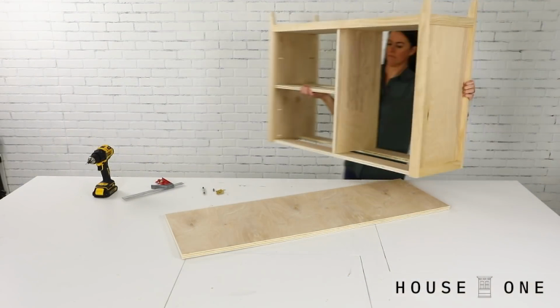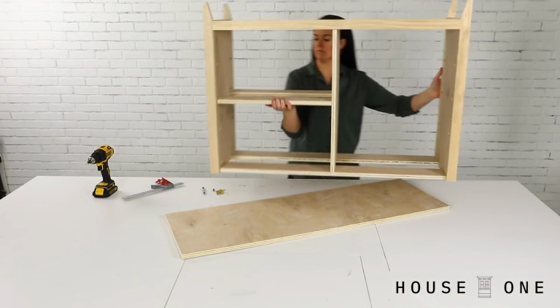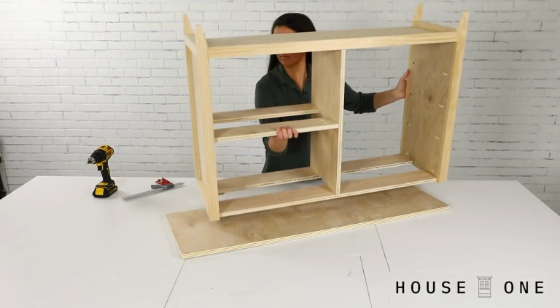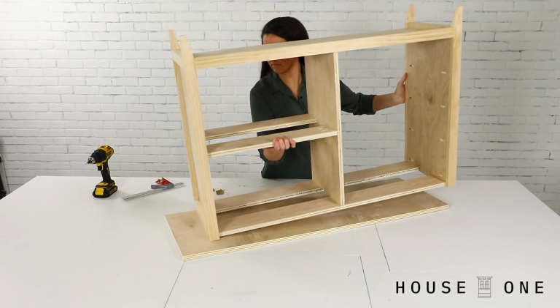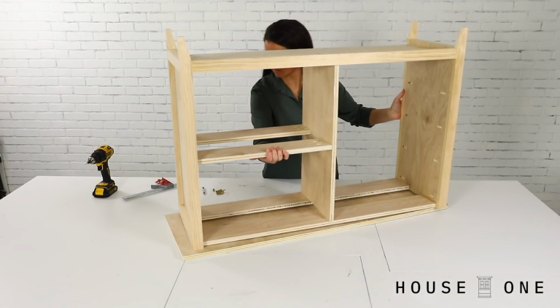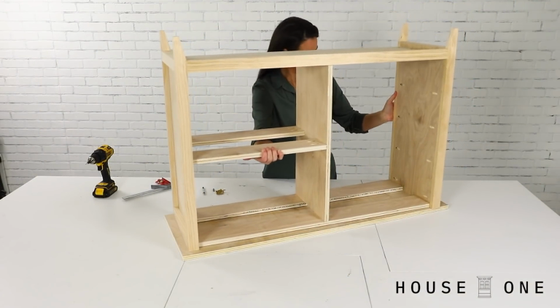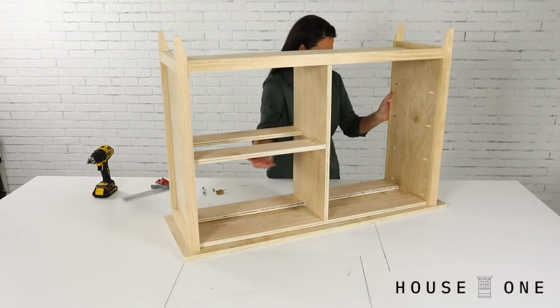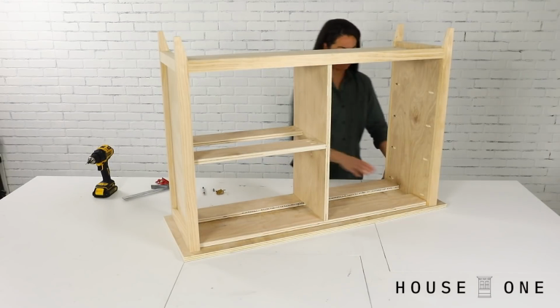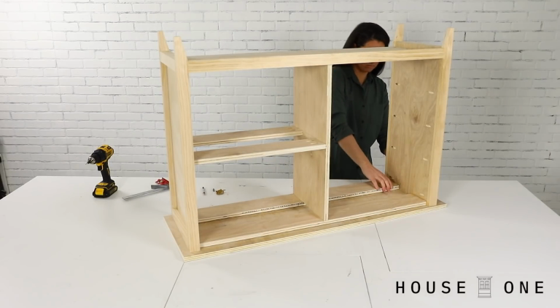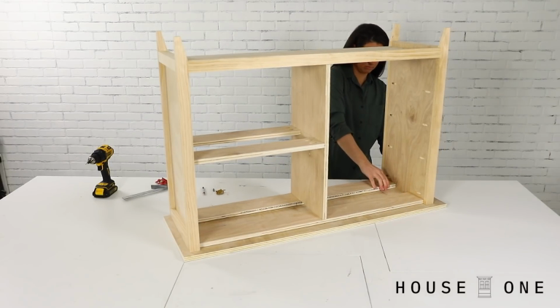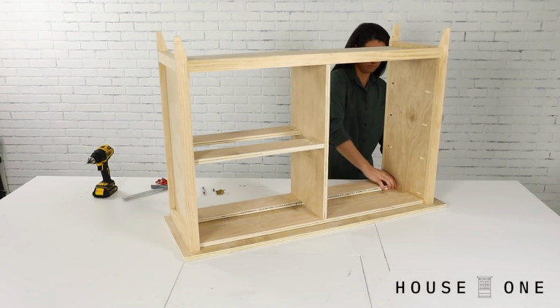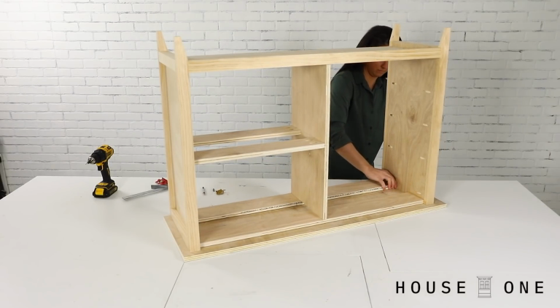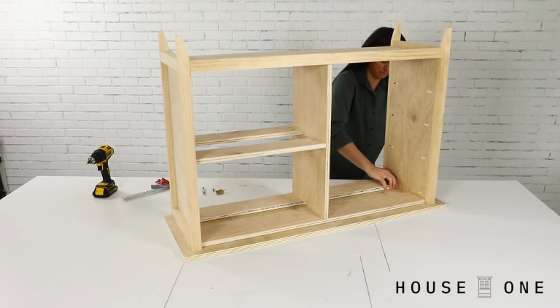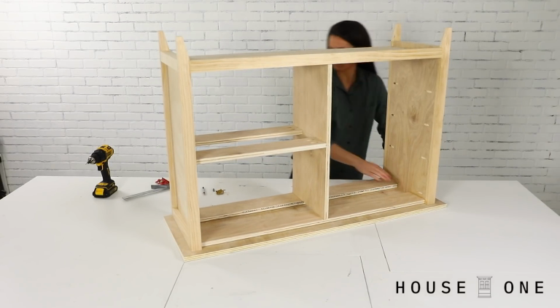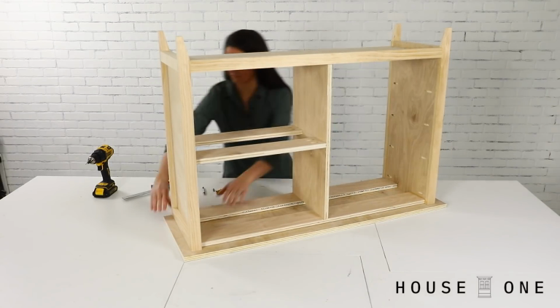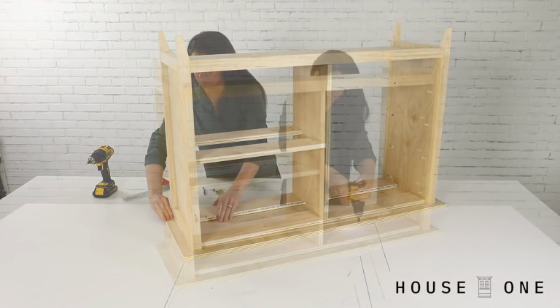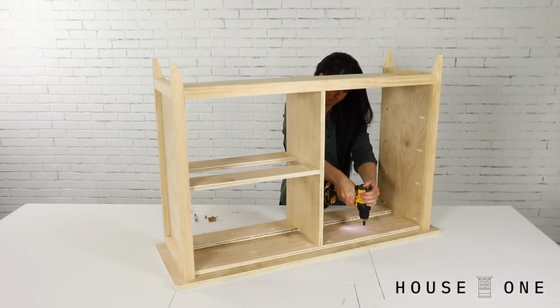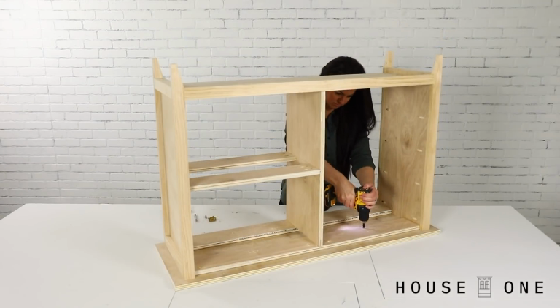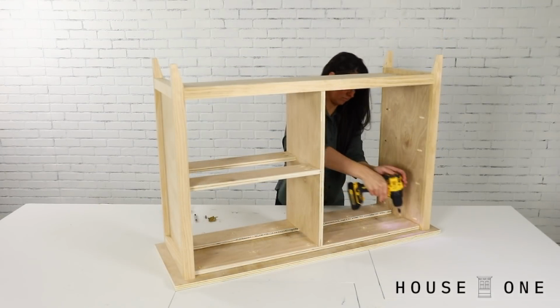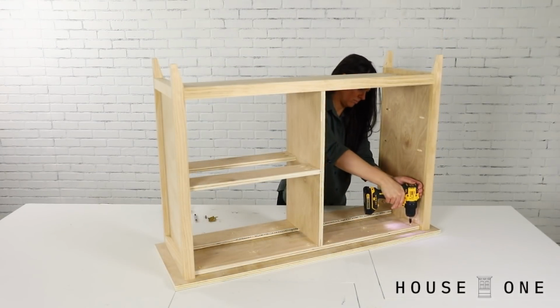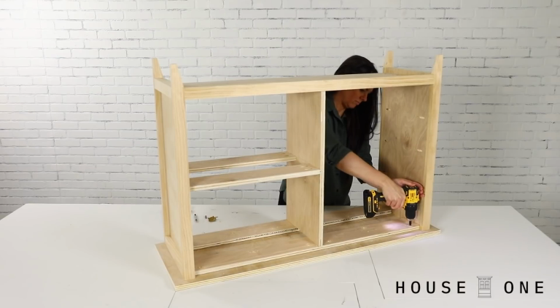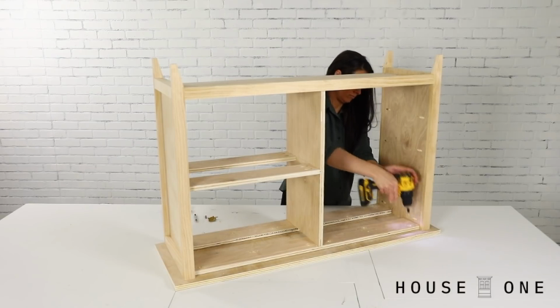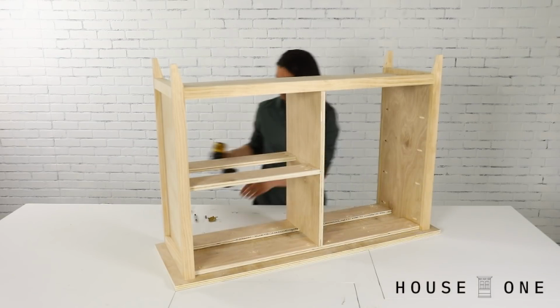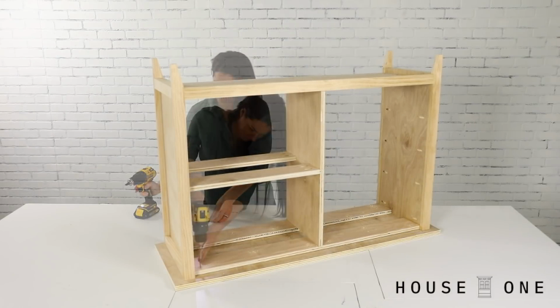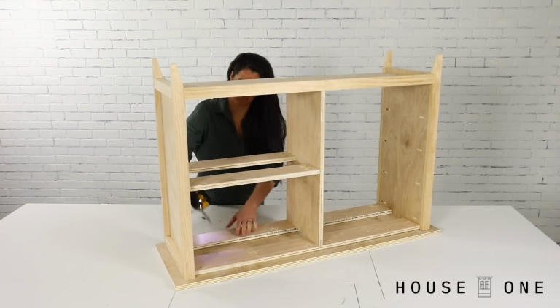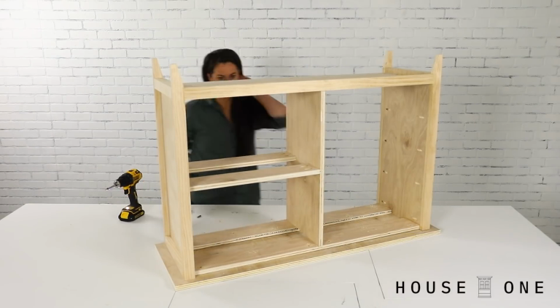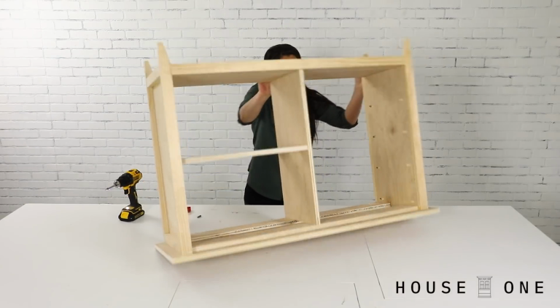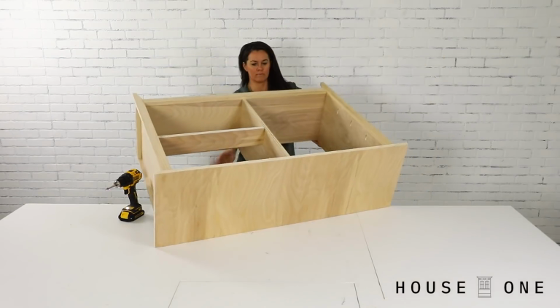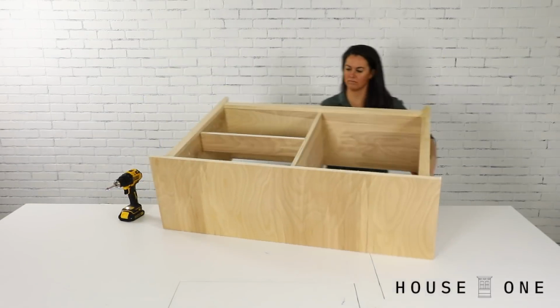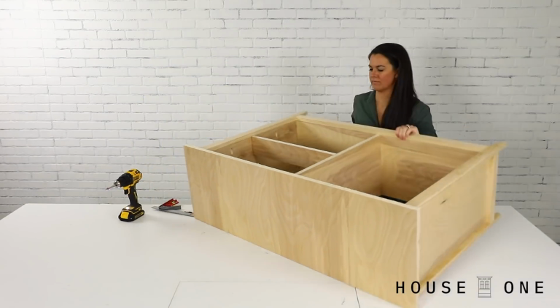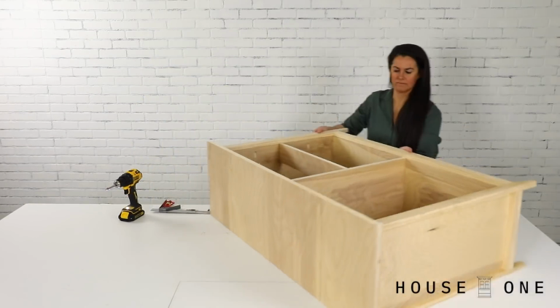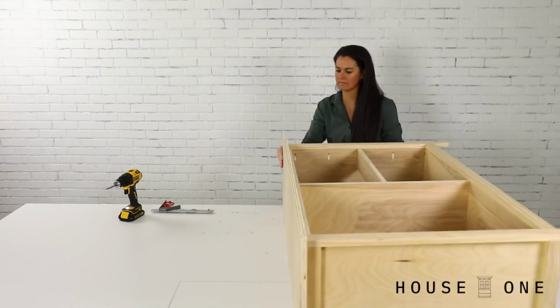Next, I placed the top upside down on the work surface and placed the assembled base onto it, flush with its back edge, so that I could drill shallow pilot holes and then drive screws through the supports and into the underside of the tabletop.